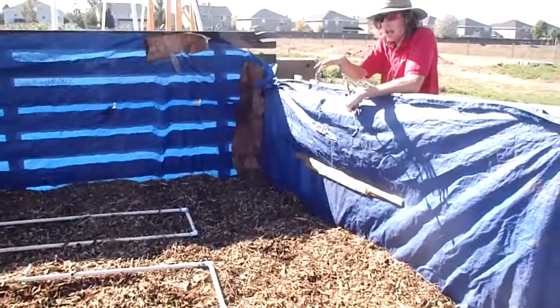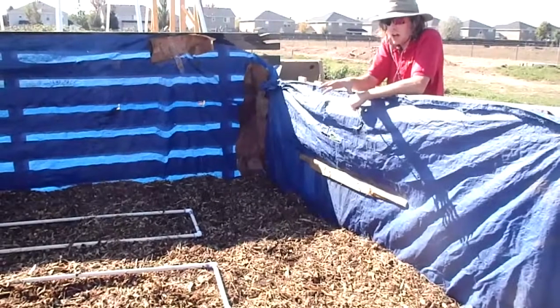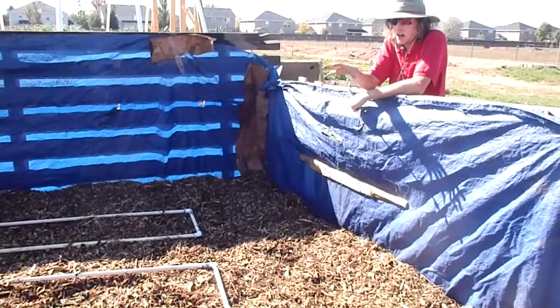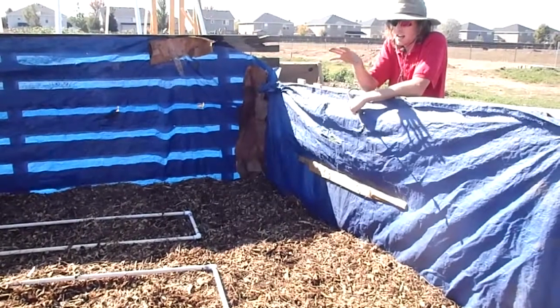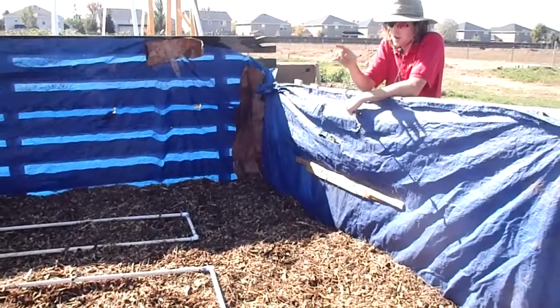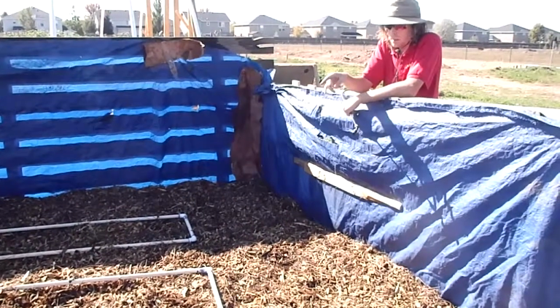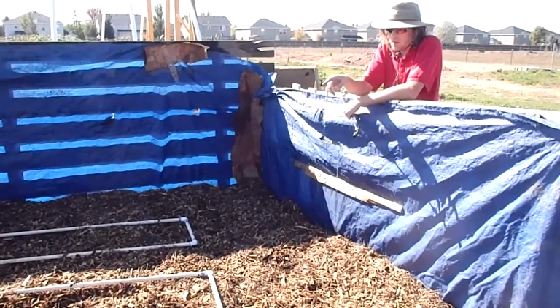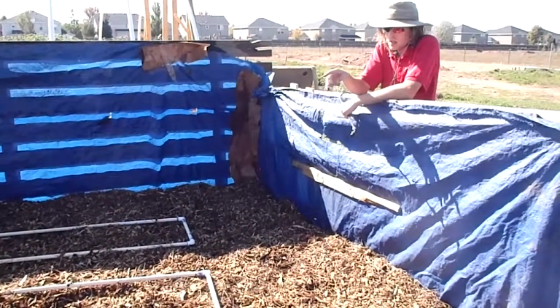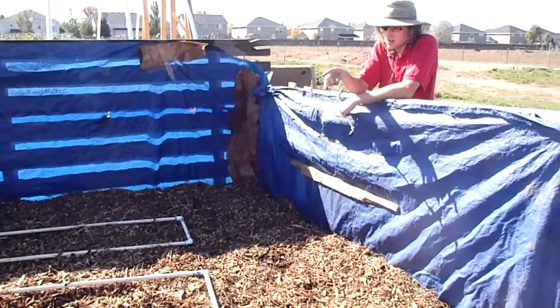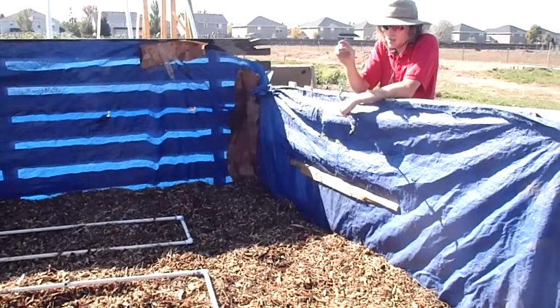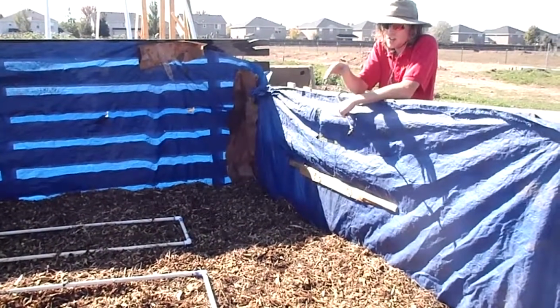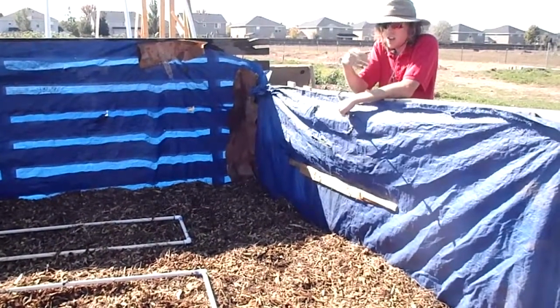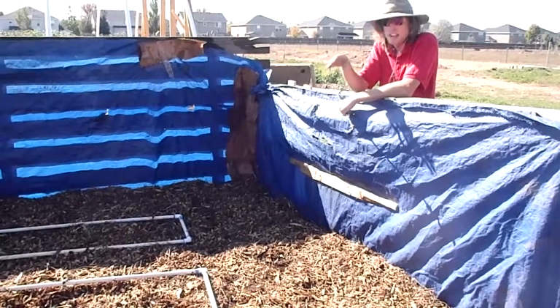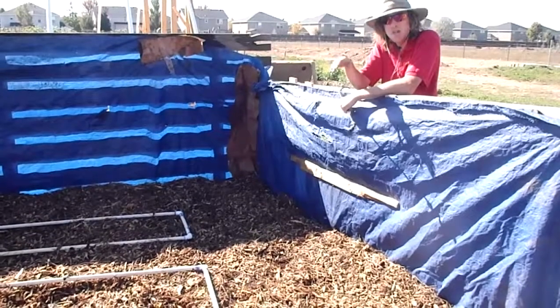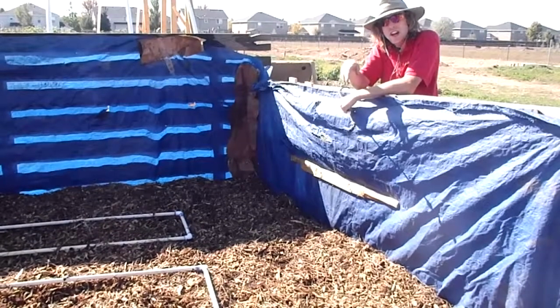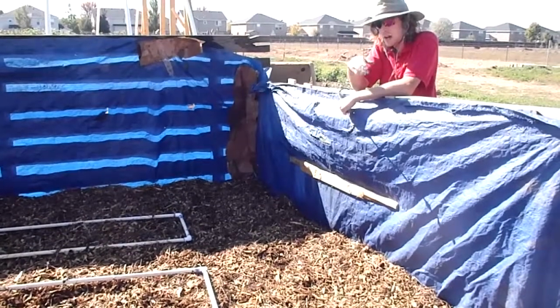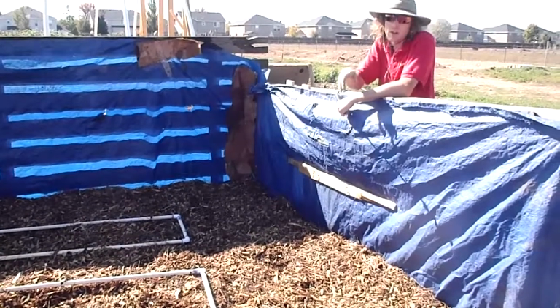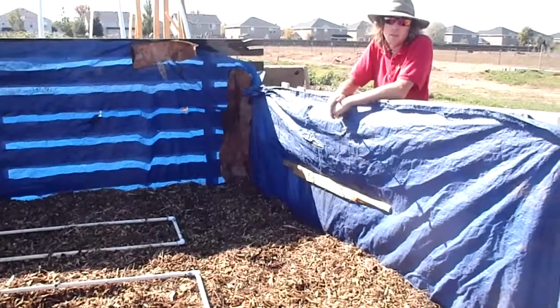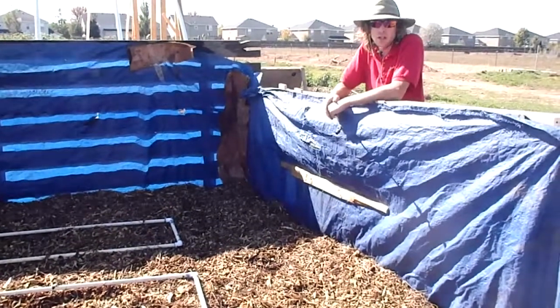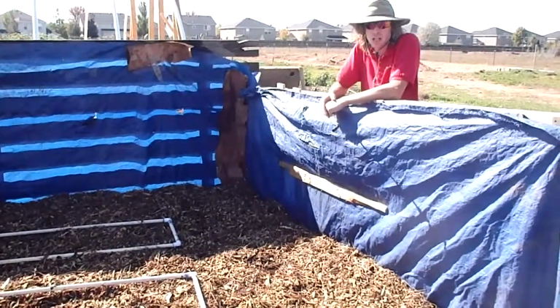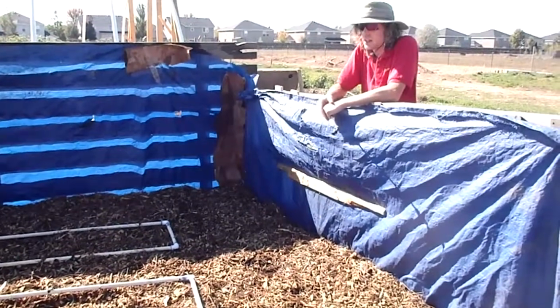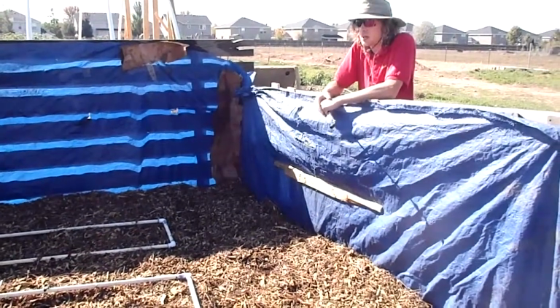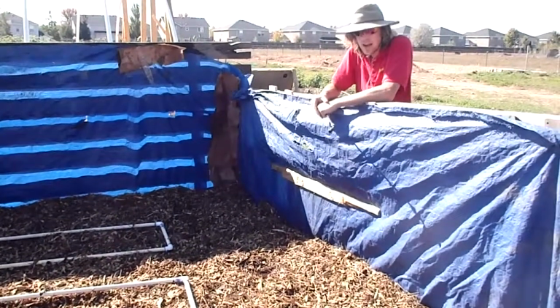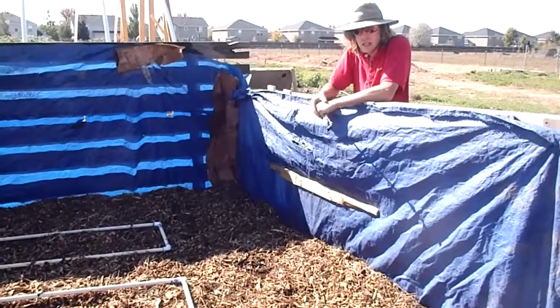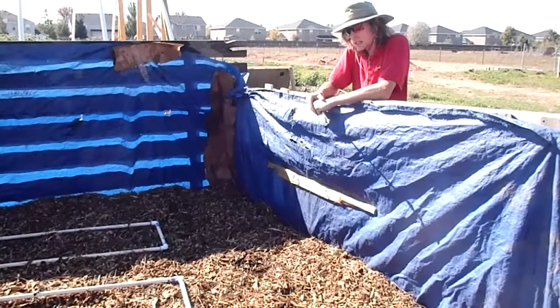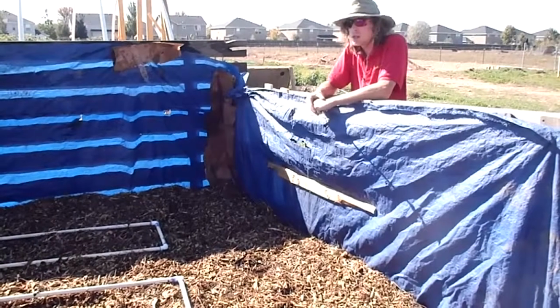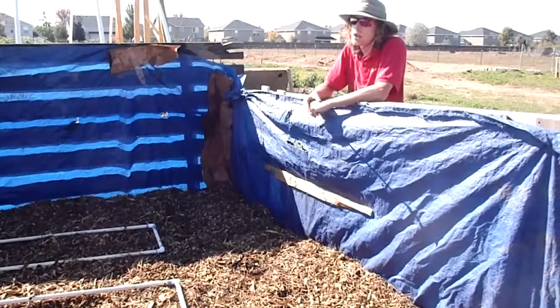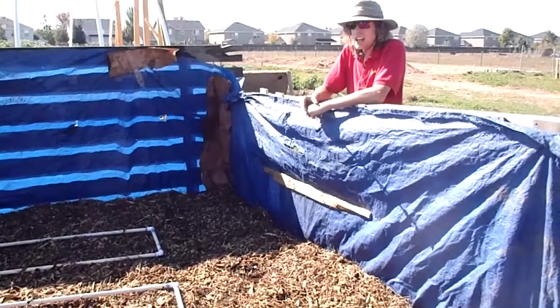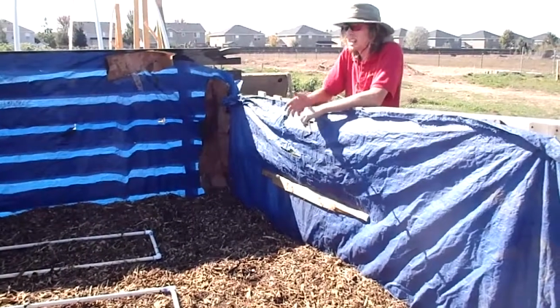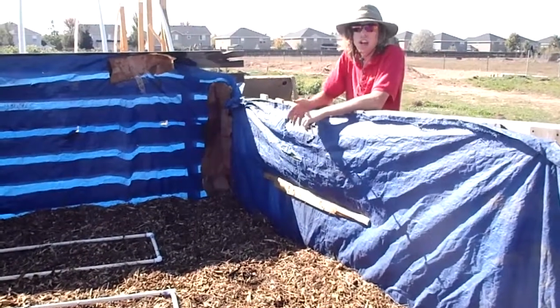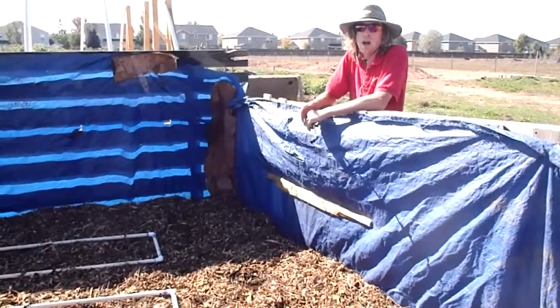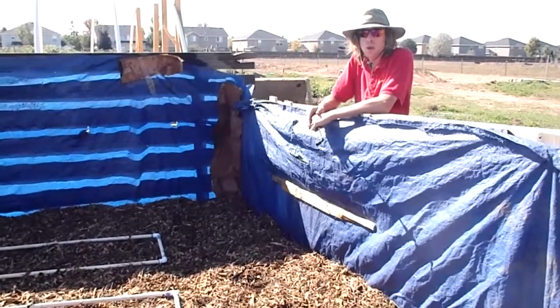We've got our goat stalls, our chicken stalls — all that muck from in there is coming out here. It's great compost material, so it's a layer in here. We've got some grass, but it's going to be mostly wood chips.